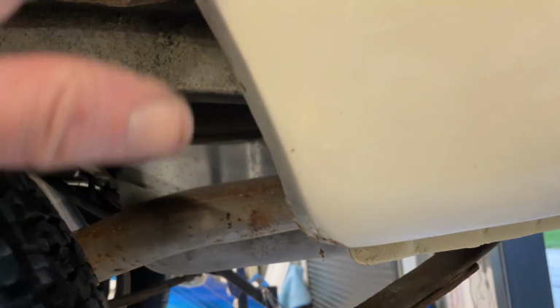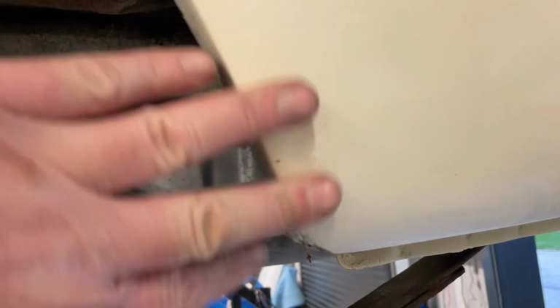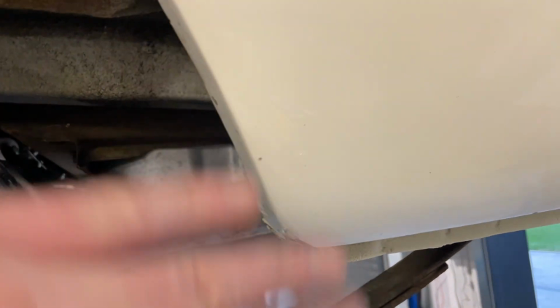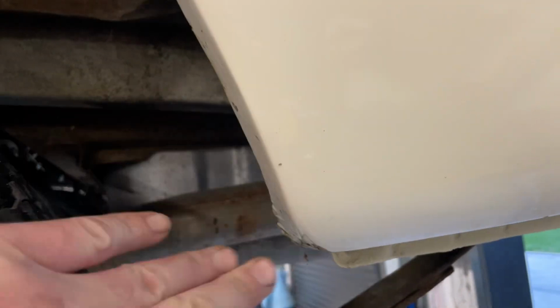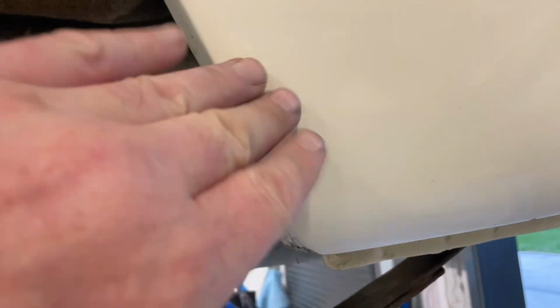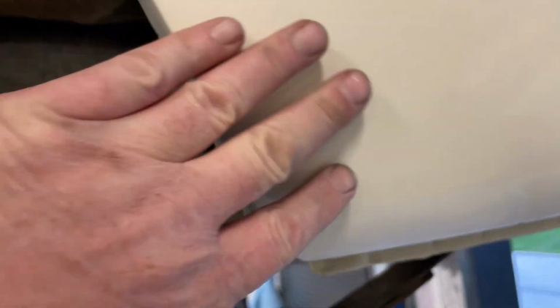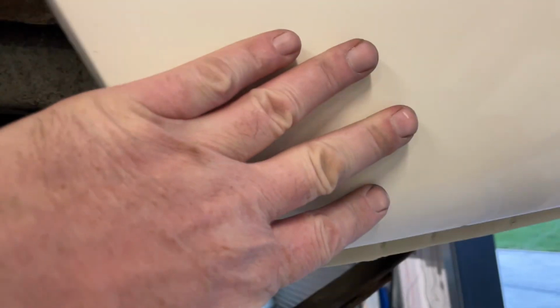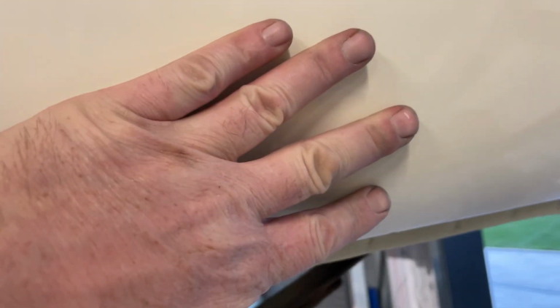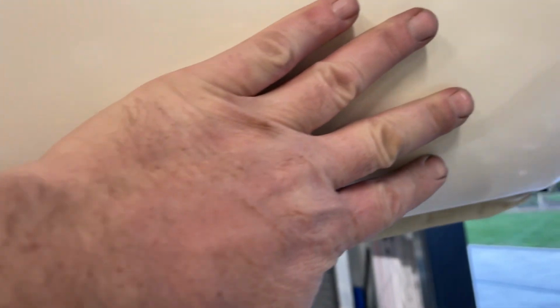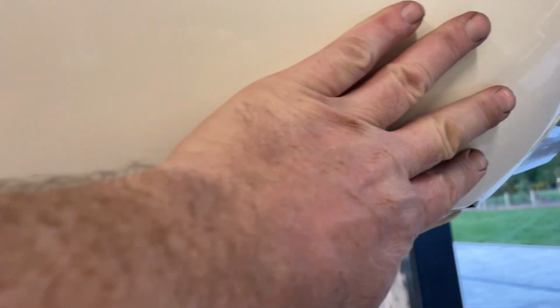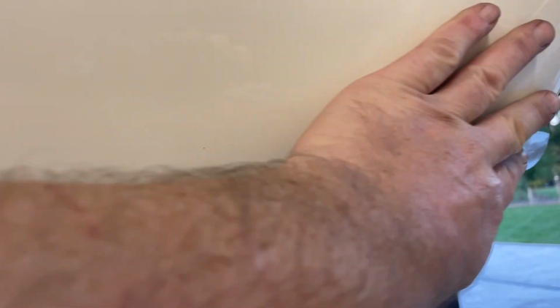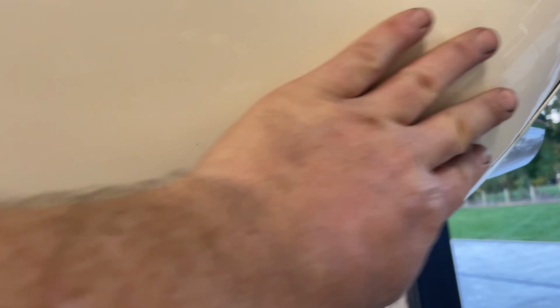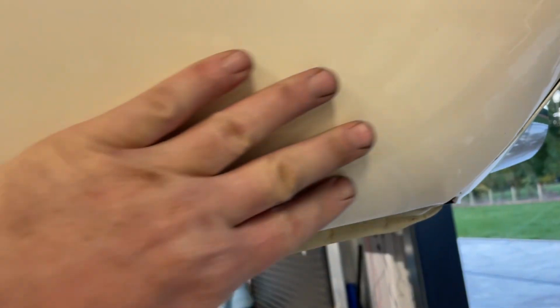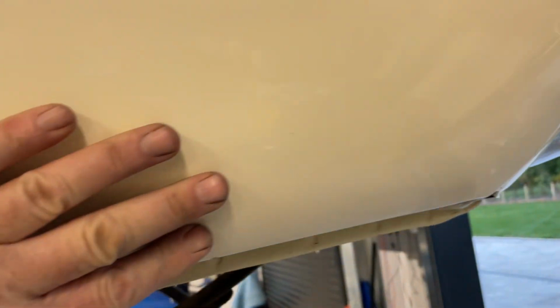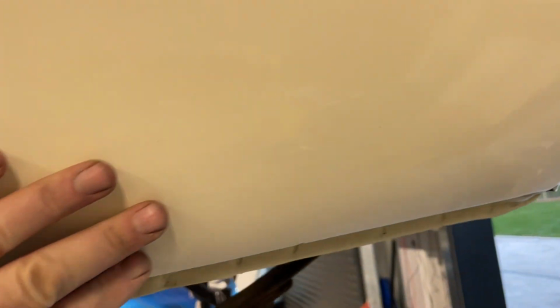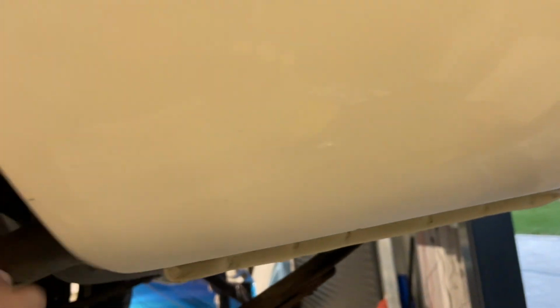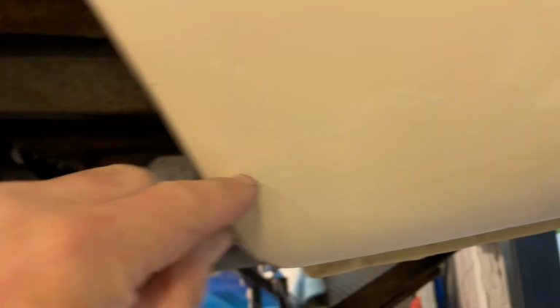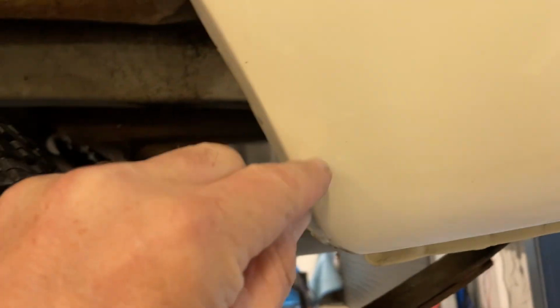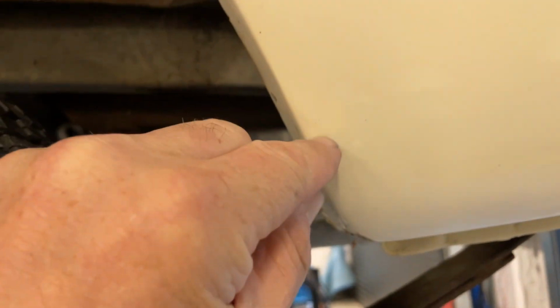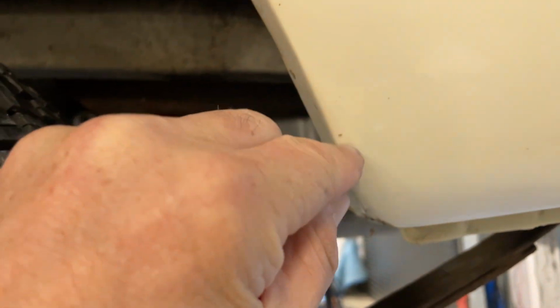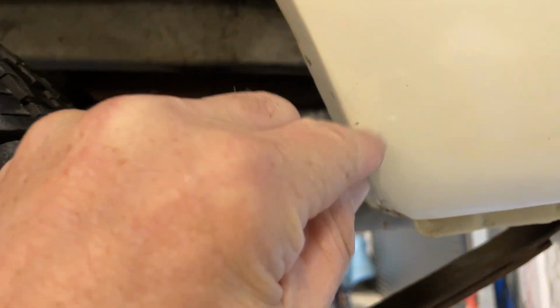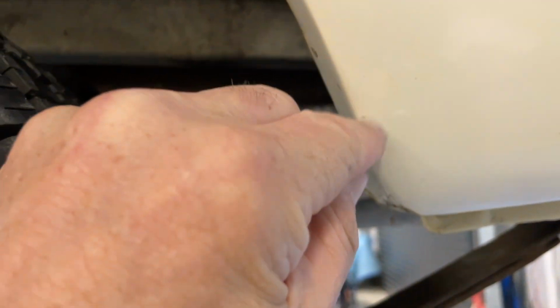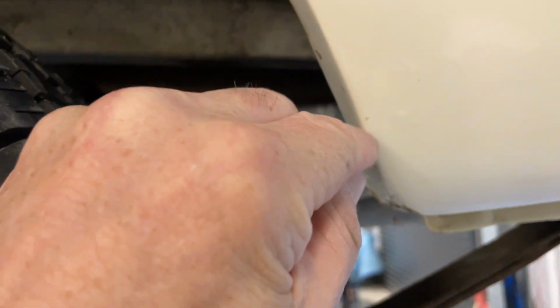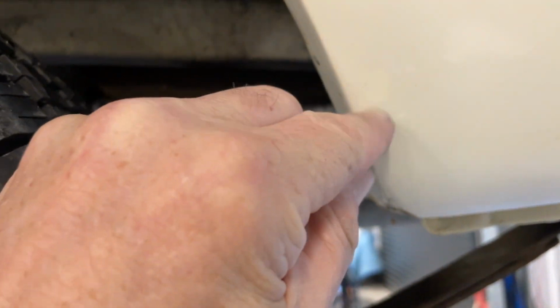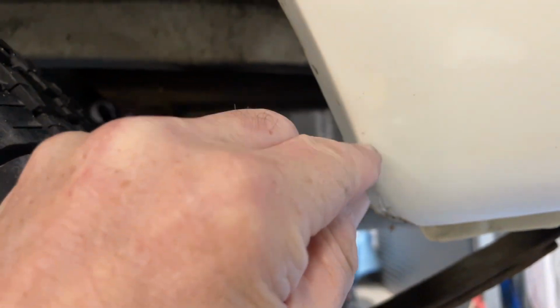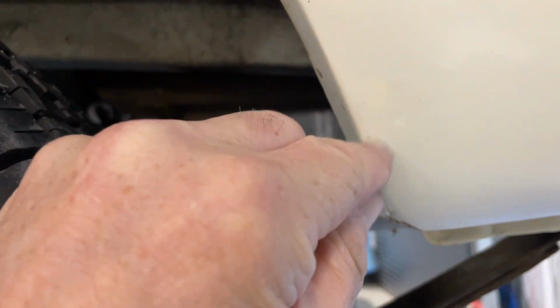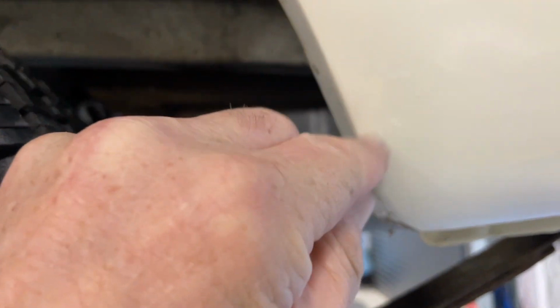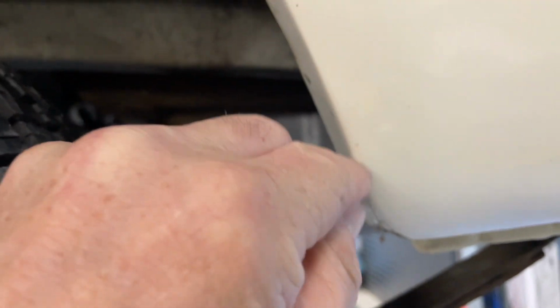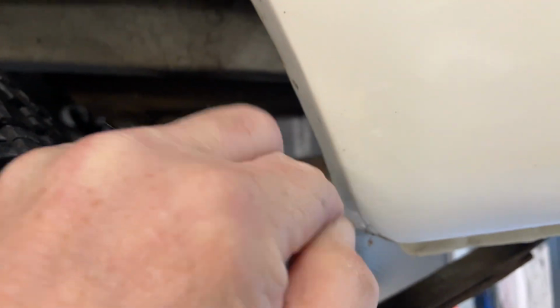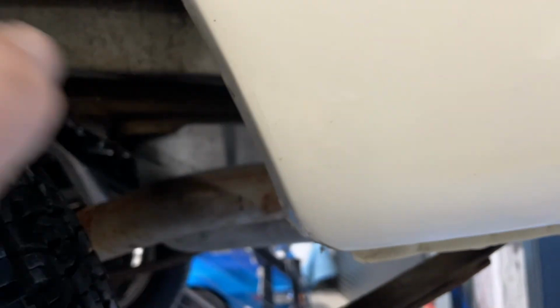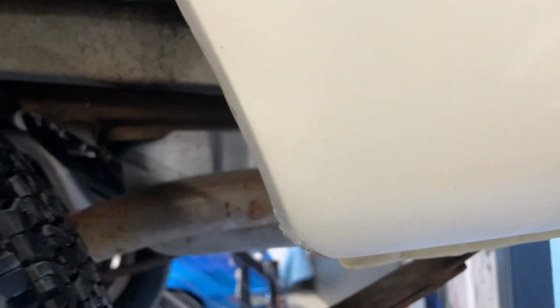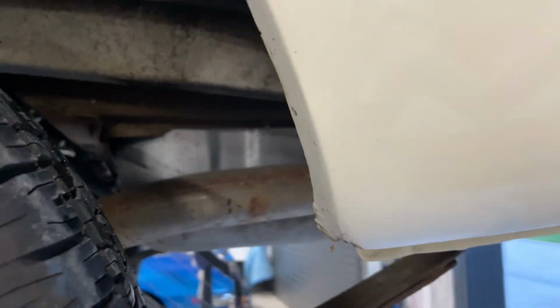Someone has not been doing burnouts. There are no chips on here. That's just a little bit of grease — look at that.